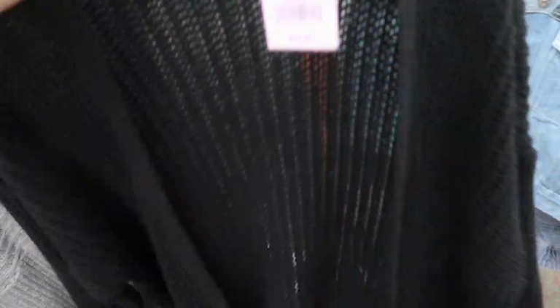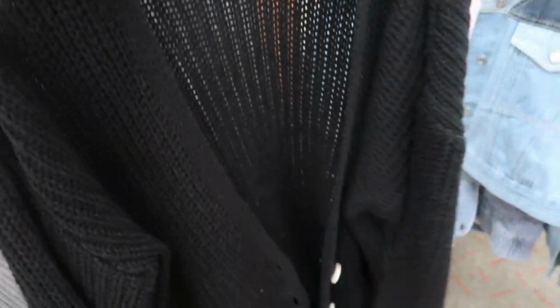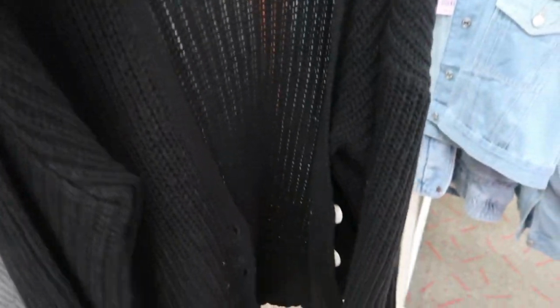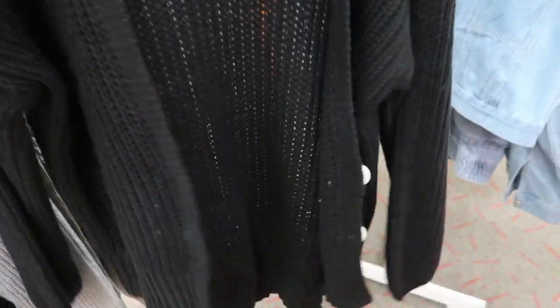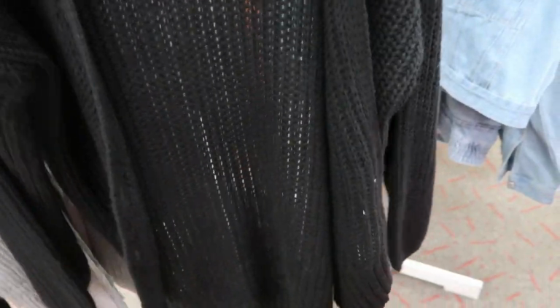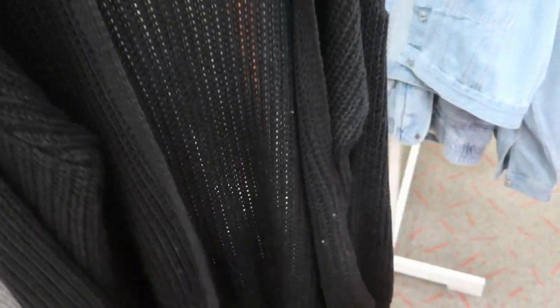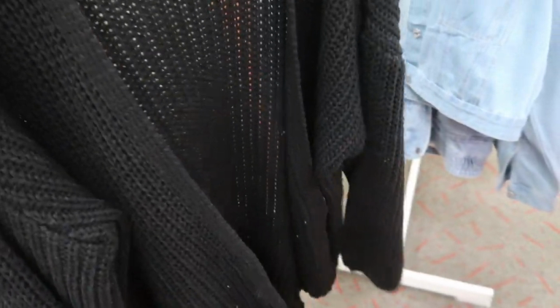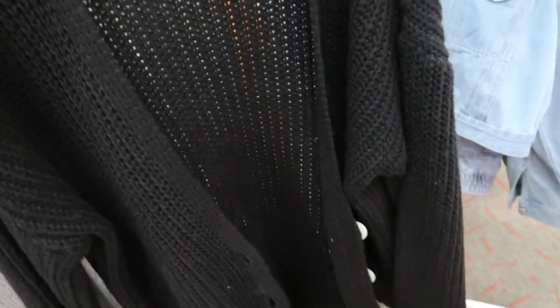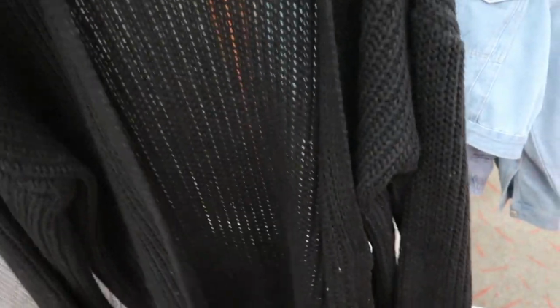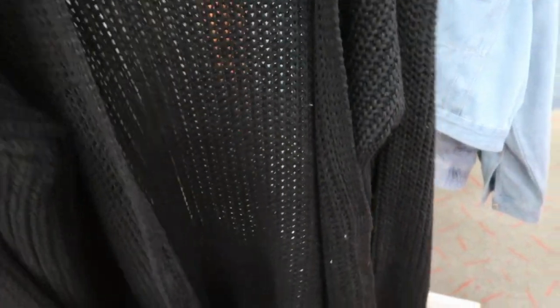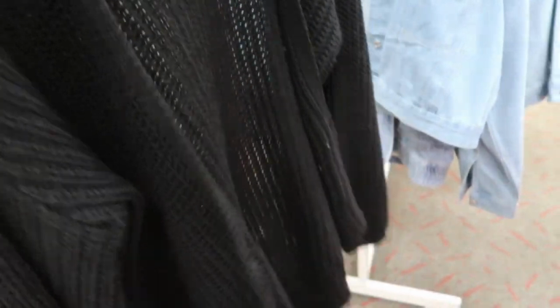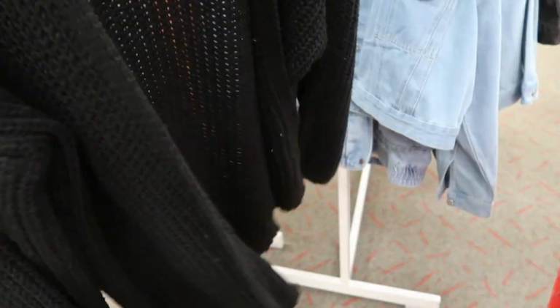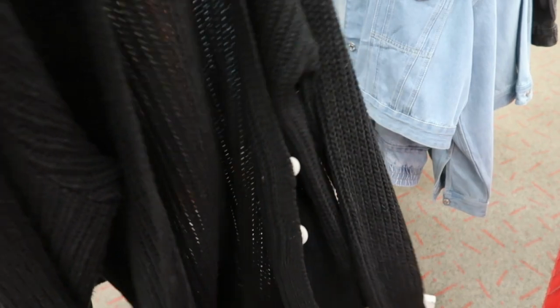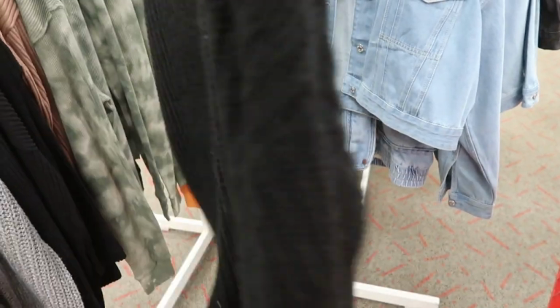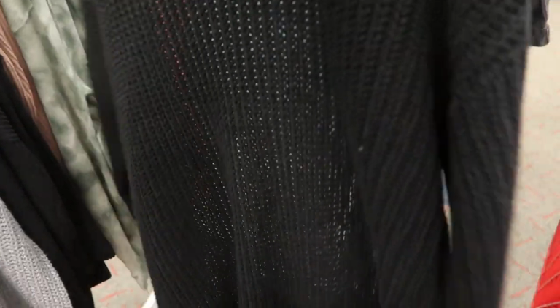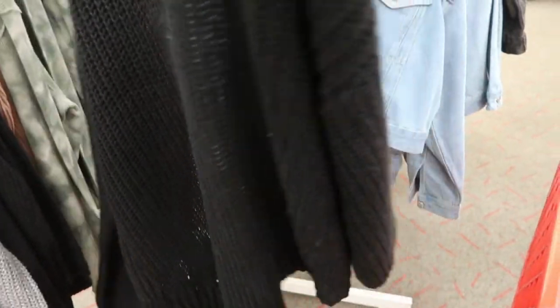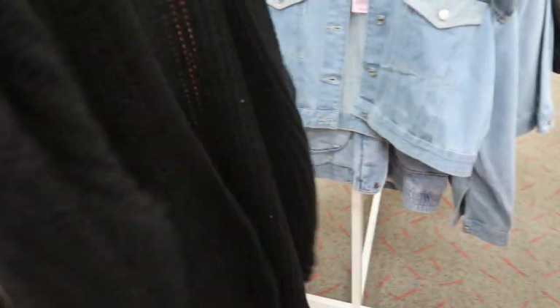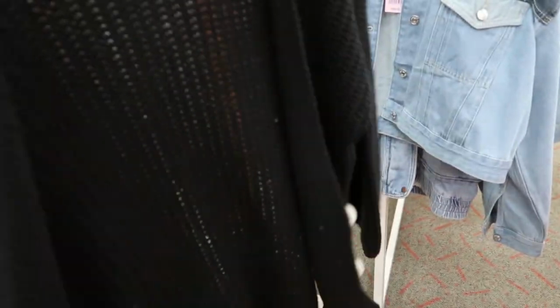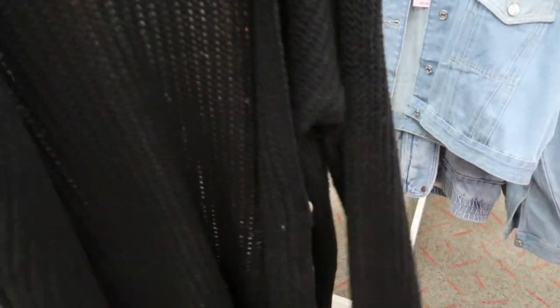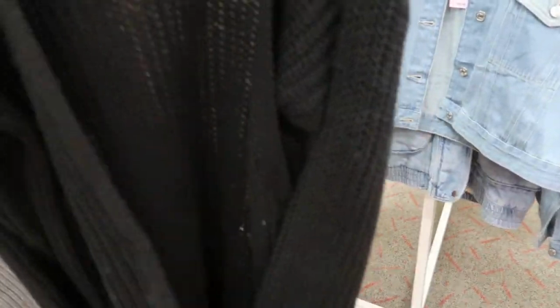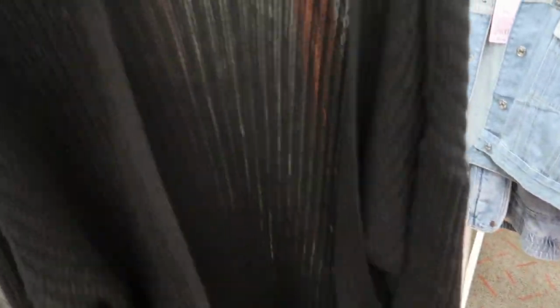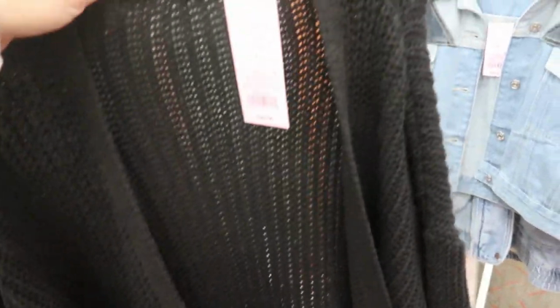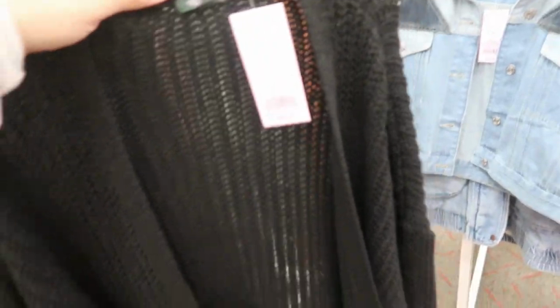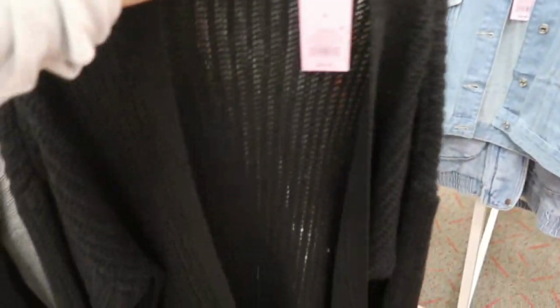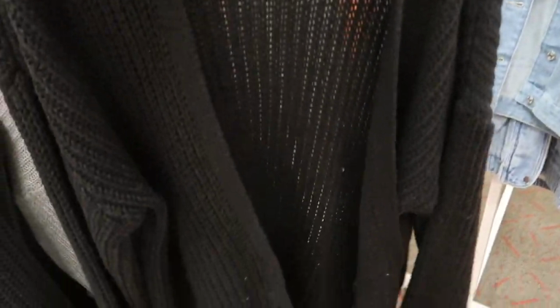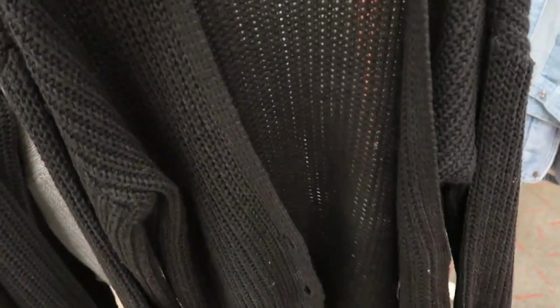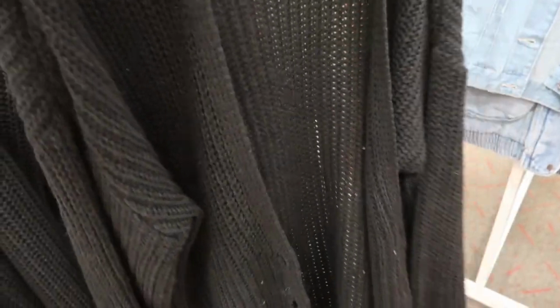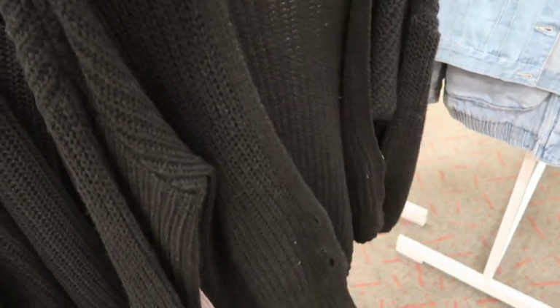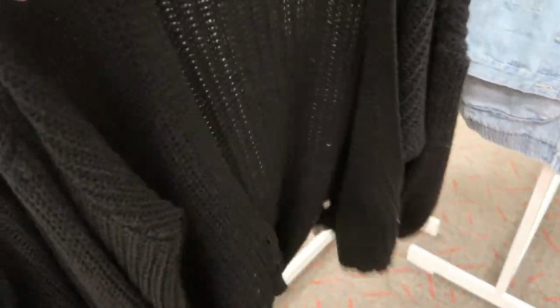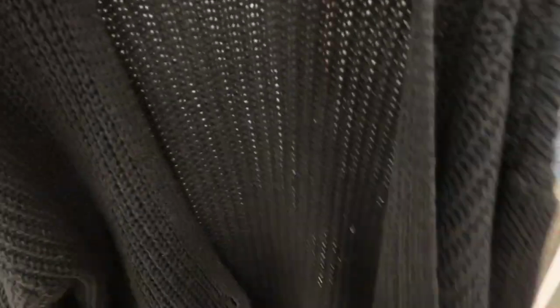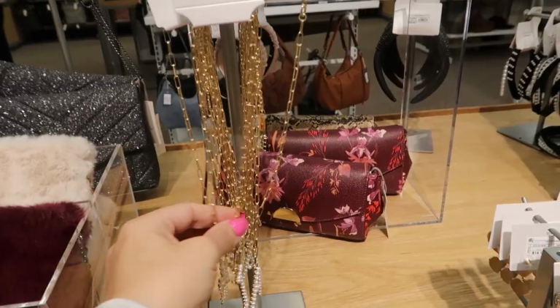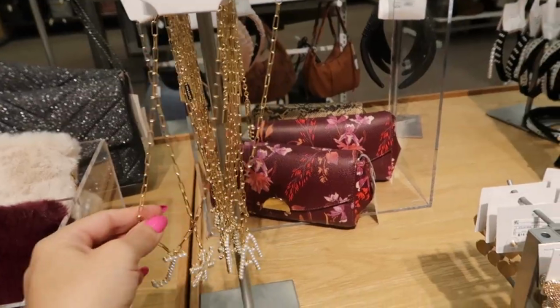This cardigan is also 30% off from Wild Fable. It's lower in the front with some buttons and it's more of an oversized style.